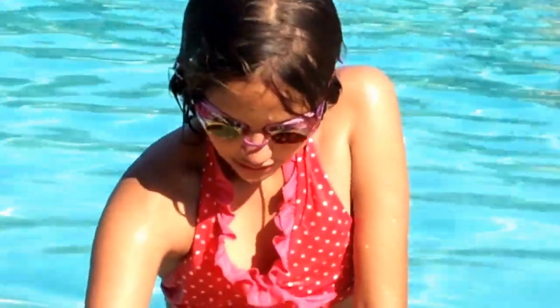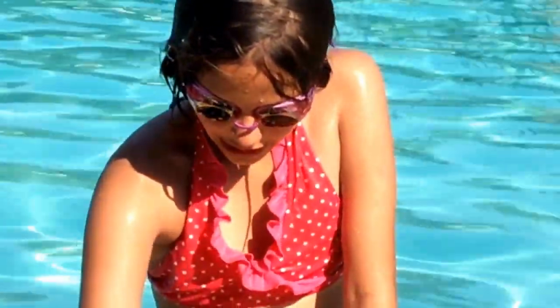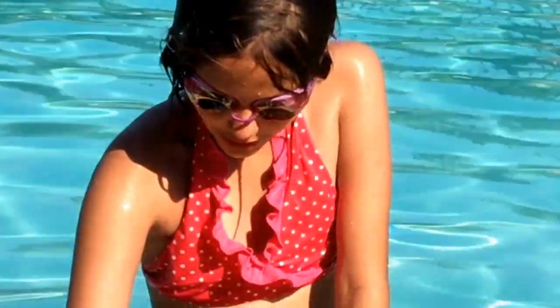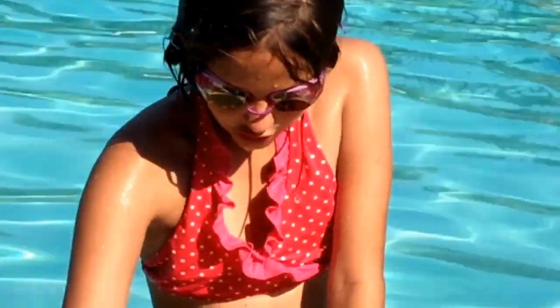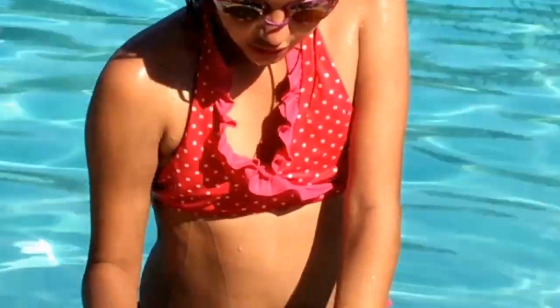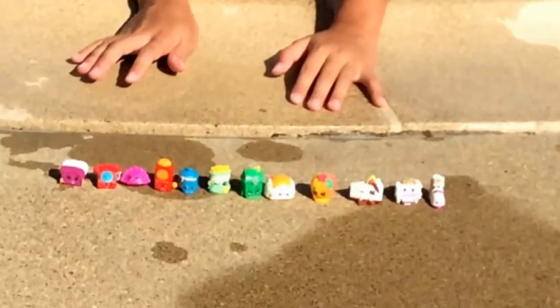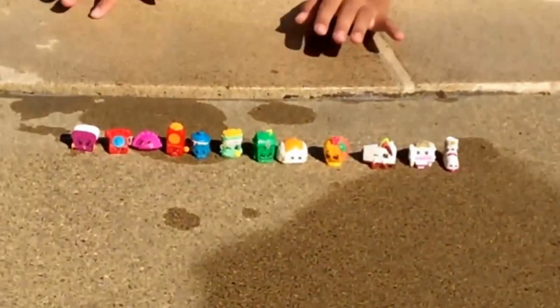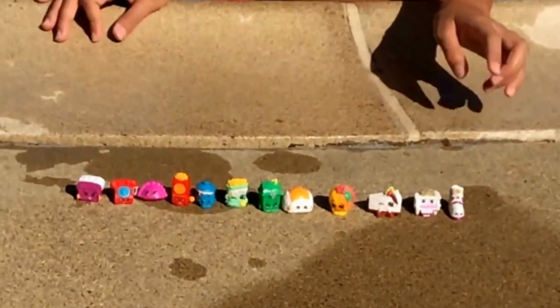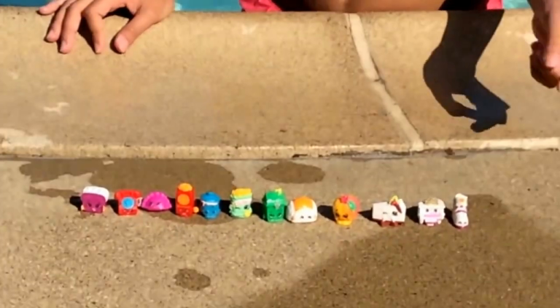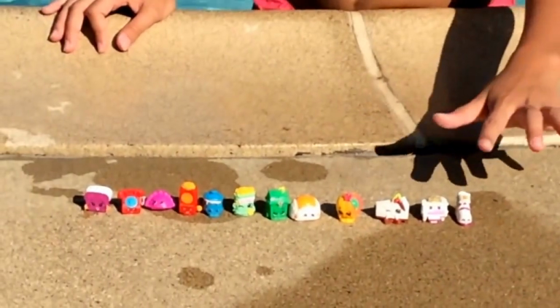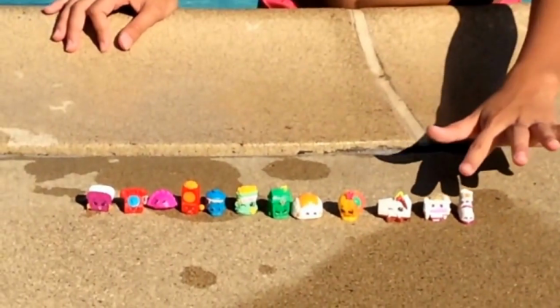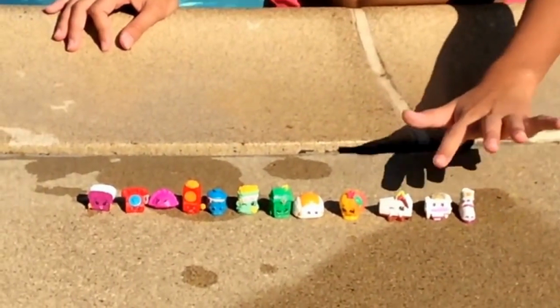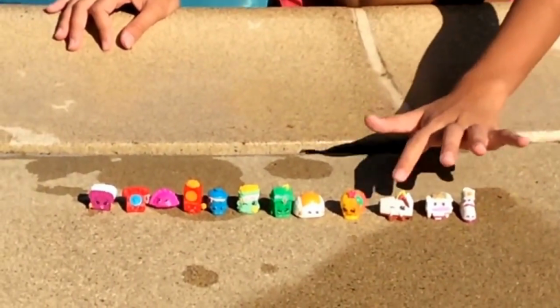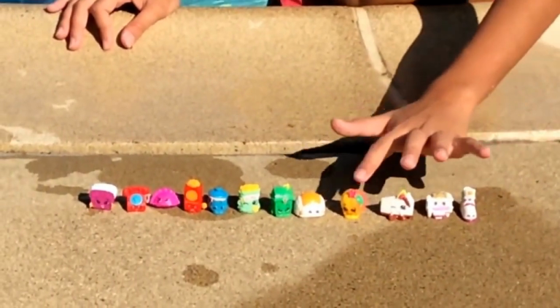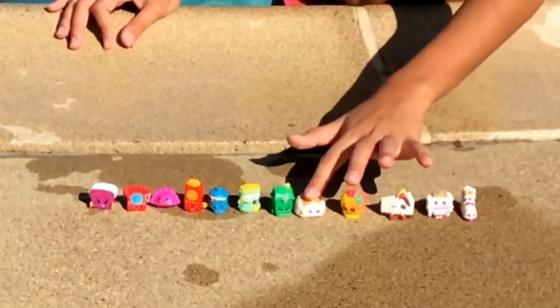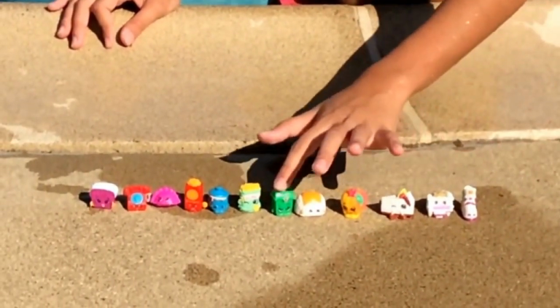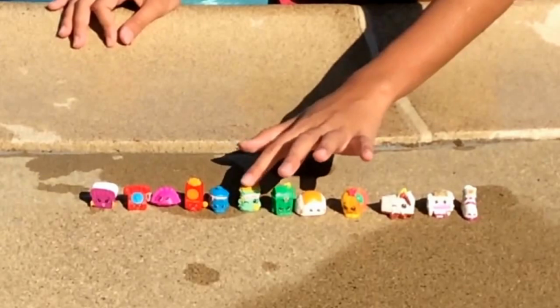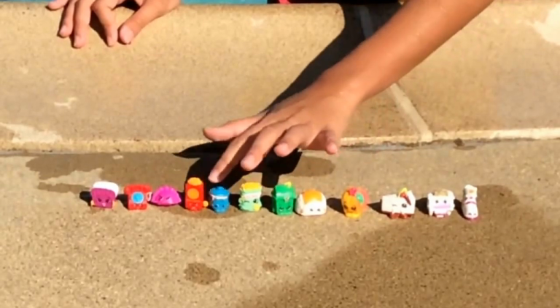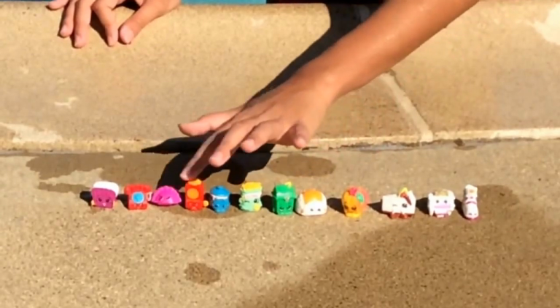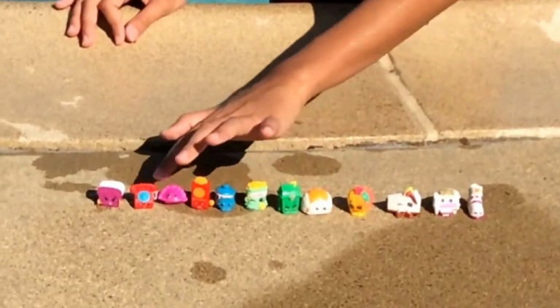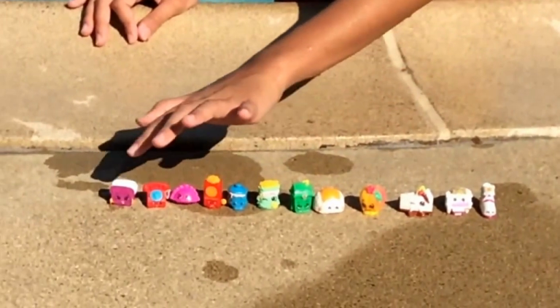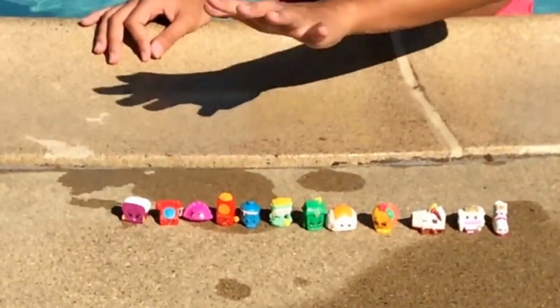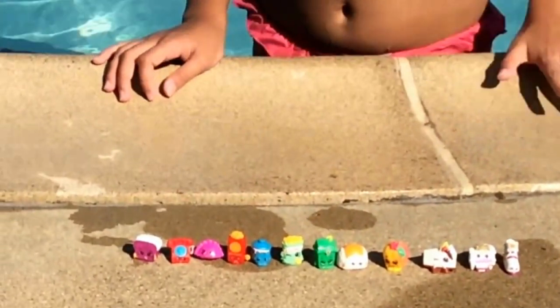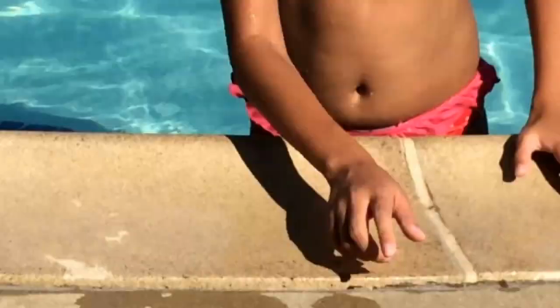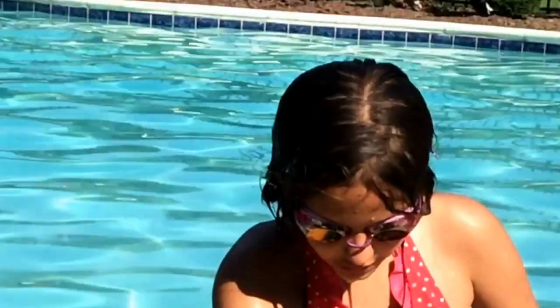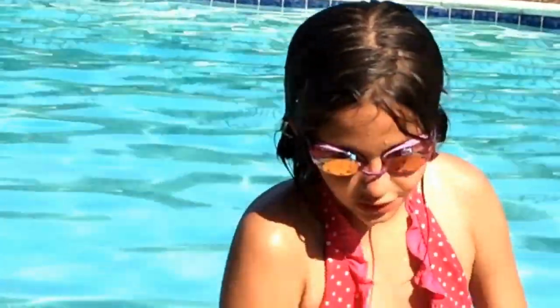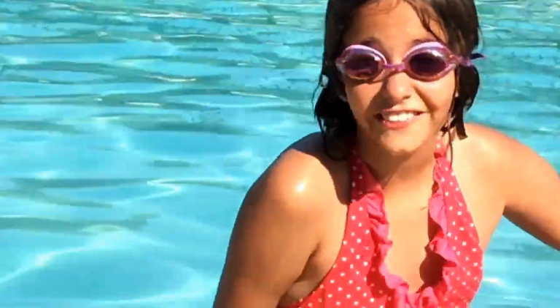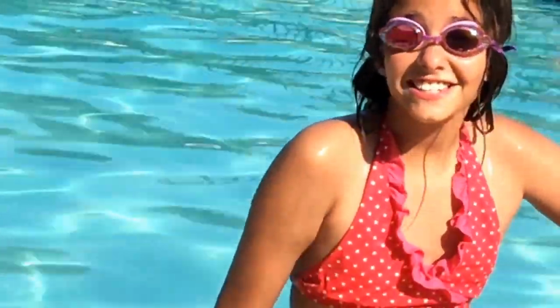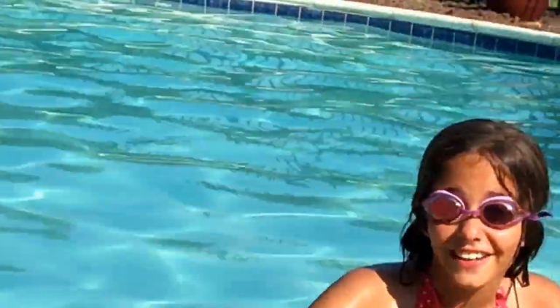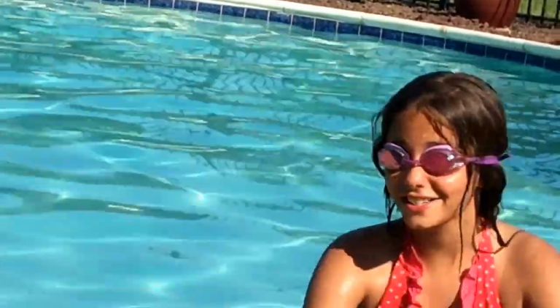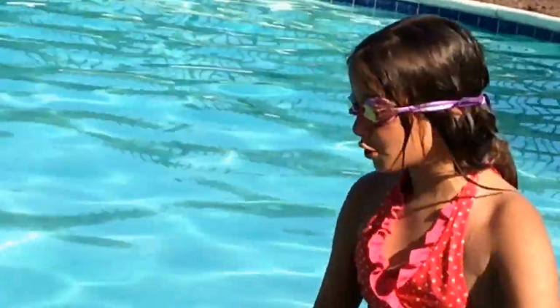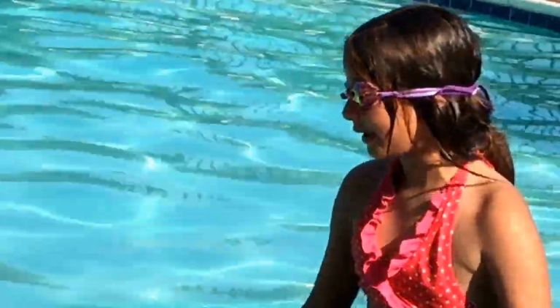Let me count to make sure I have all of them or not. One, two, three, four, five, six, seven, eight, nine, ten, eleven, twelve. I think twelve — I still have a few more left, so let's go.